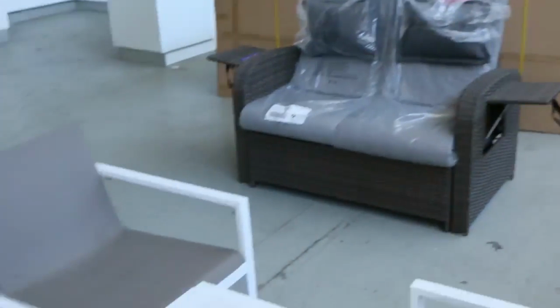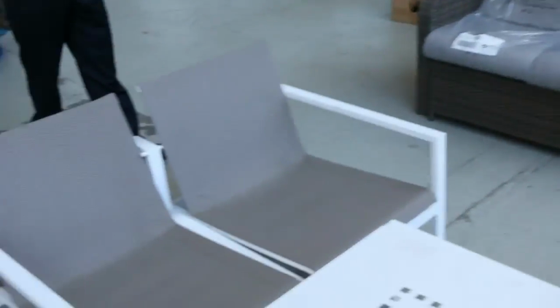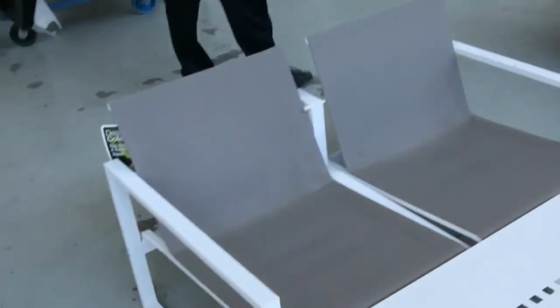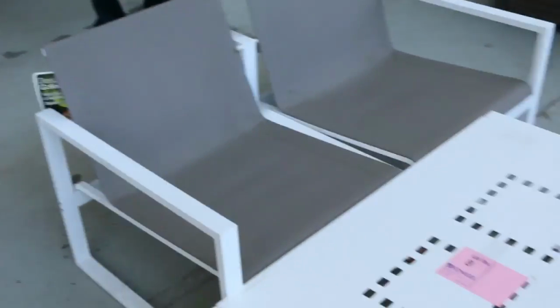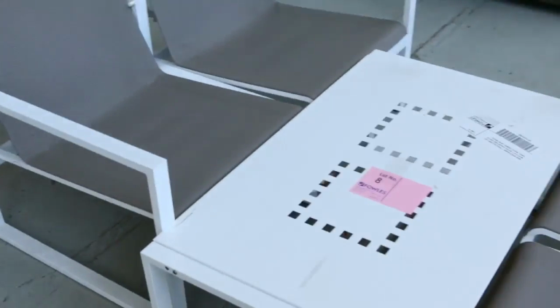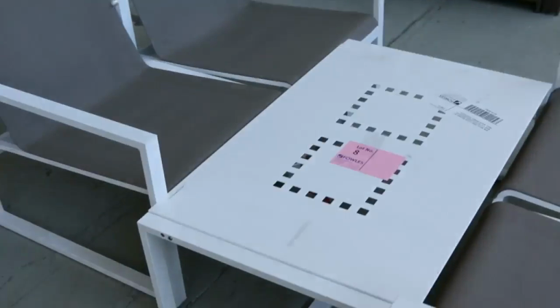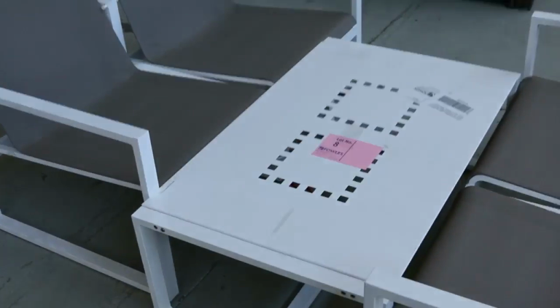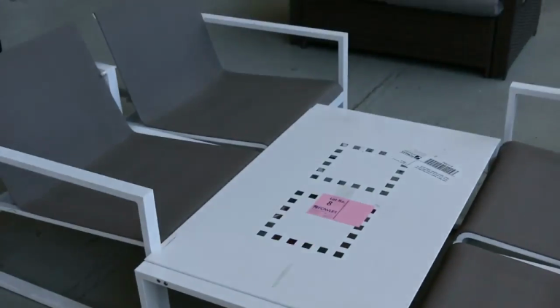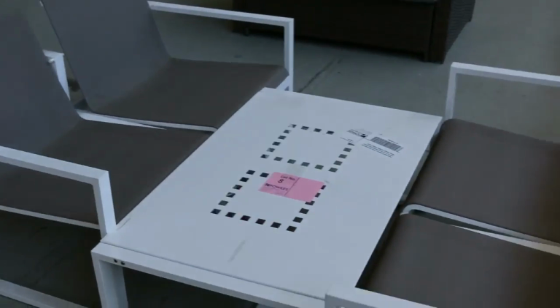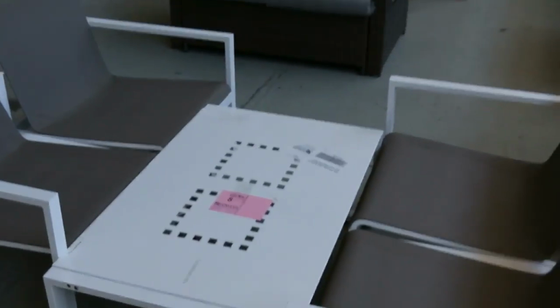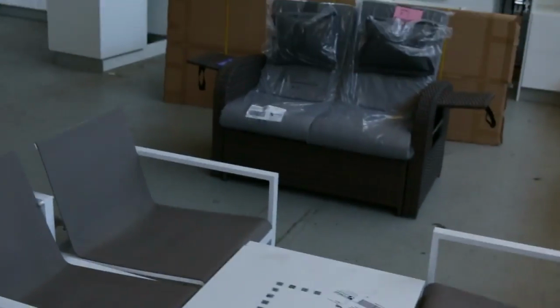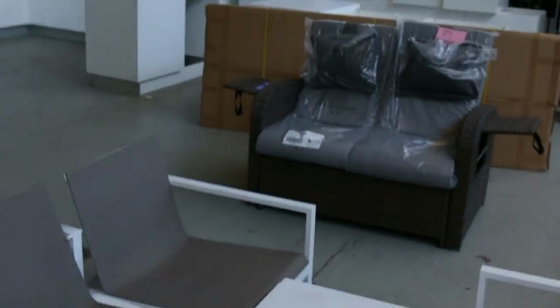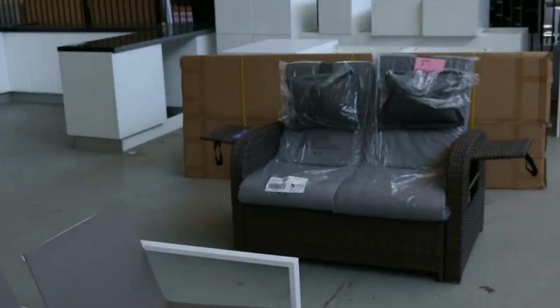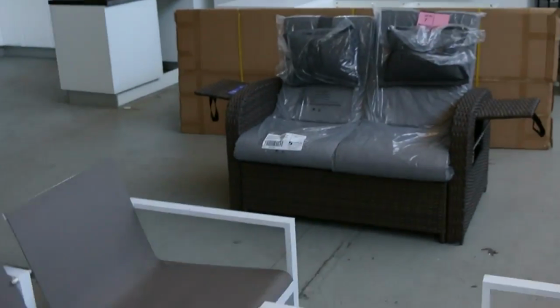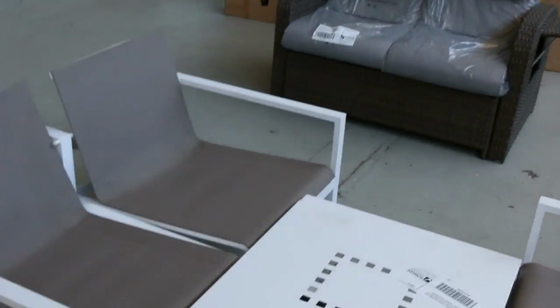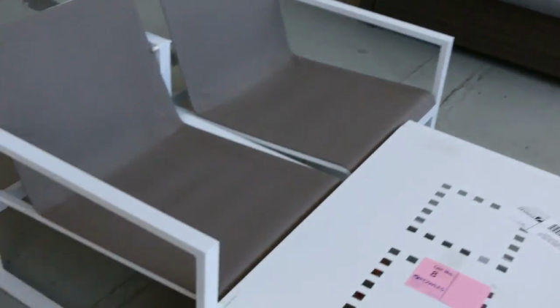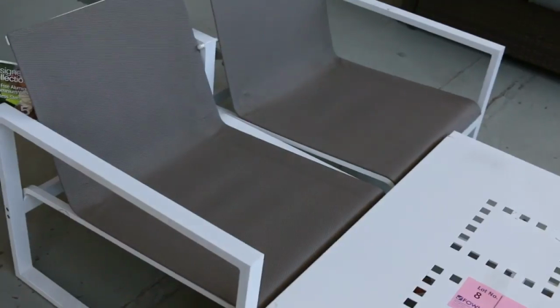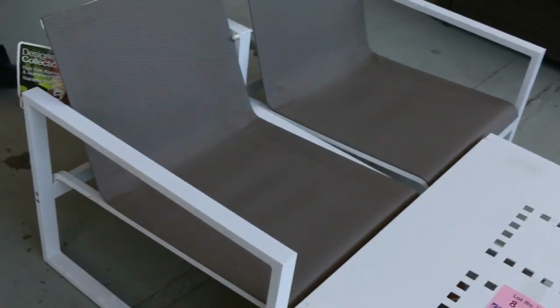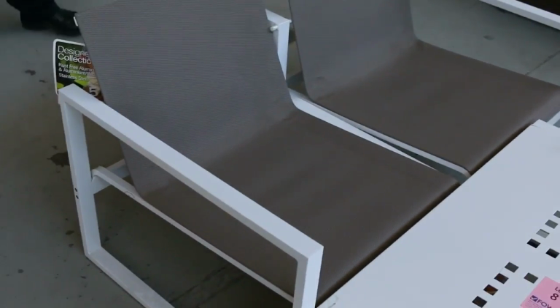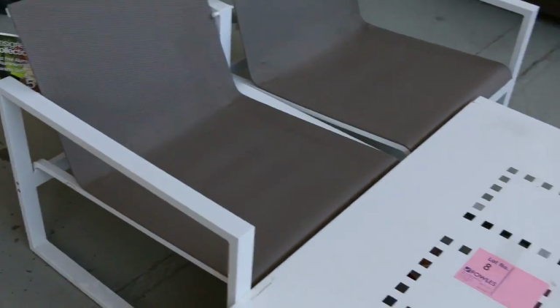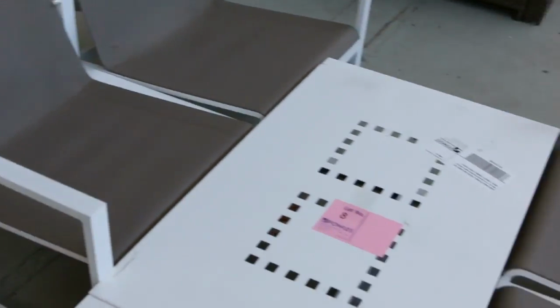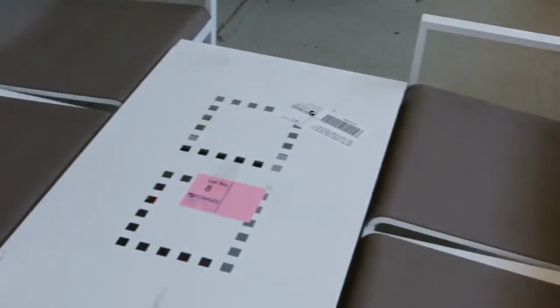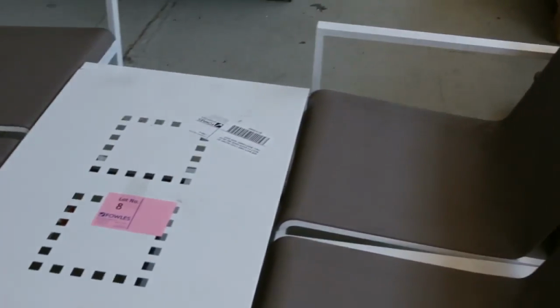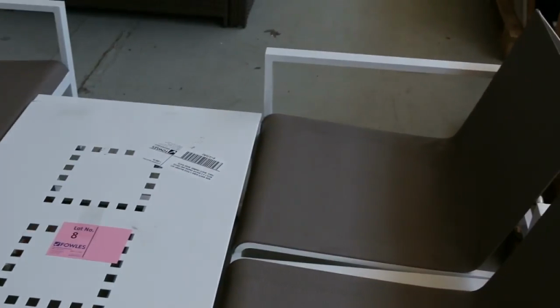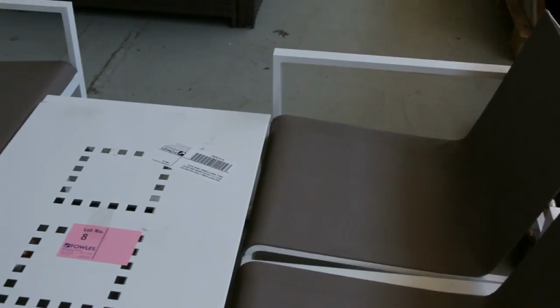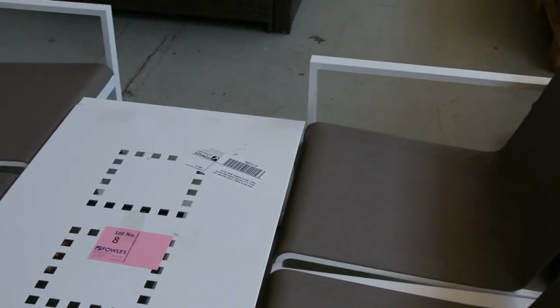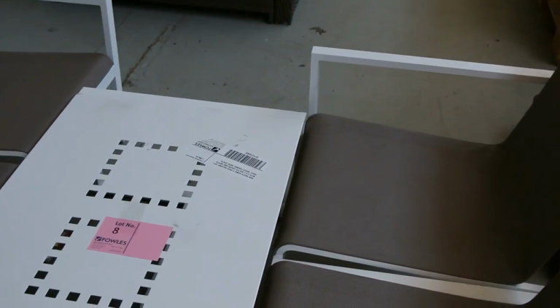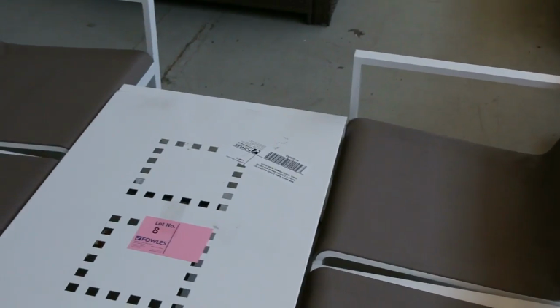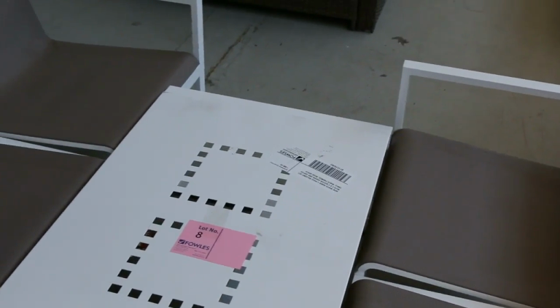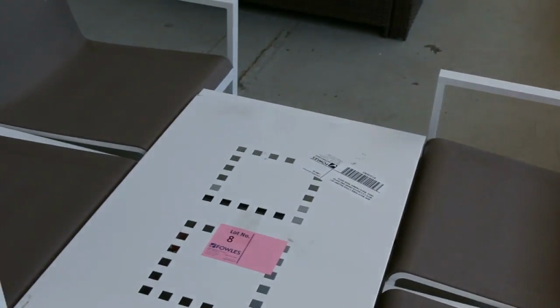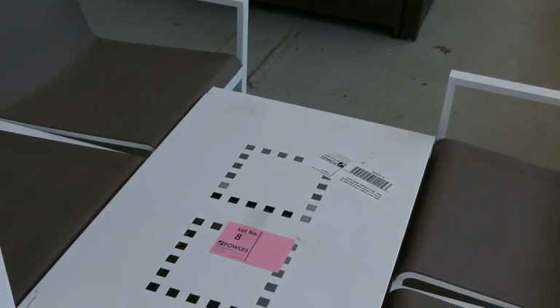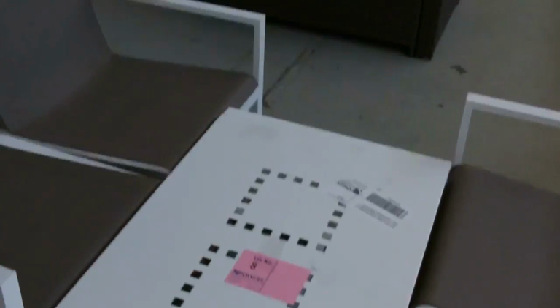A little bit of outdoor furniture as well. This is lot number eight tomorrow — probably about a couple of hundred bucks. You're looking at at least $1,200 in the shops. It's a really high quality unit.